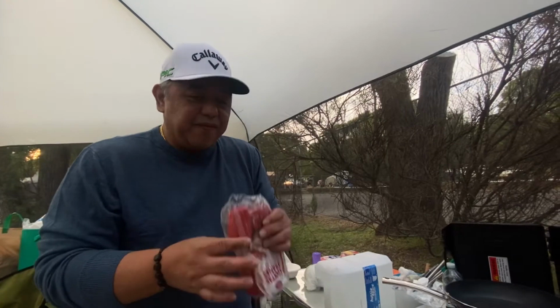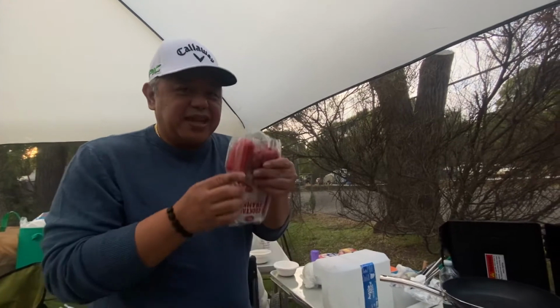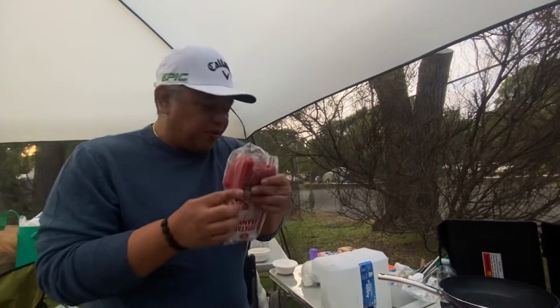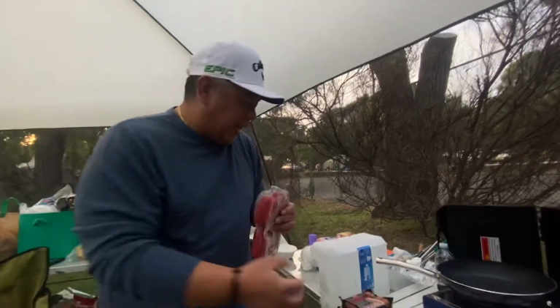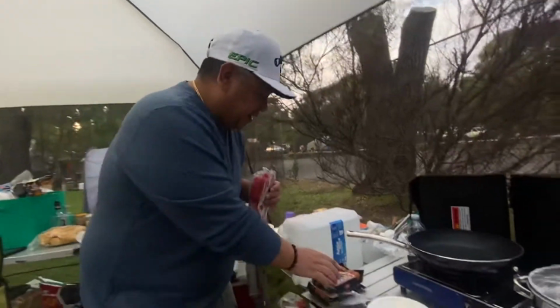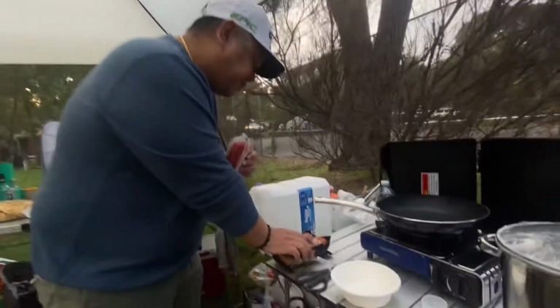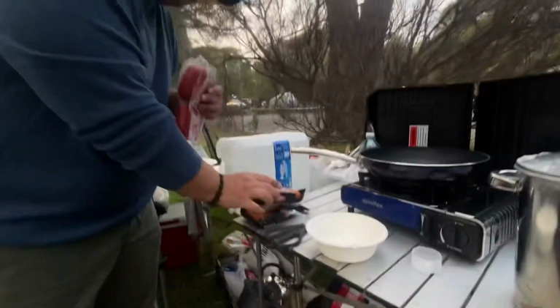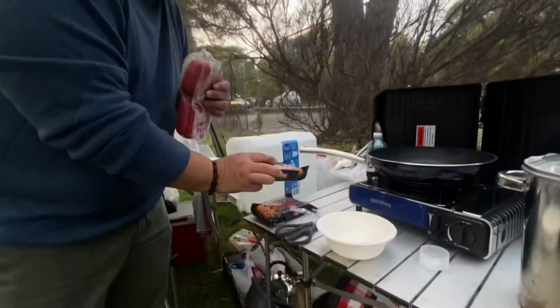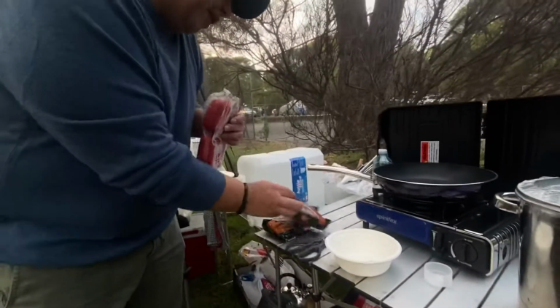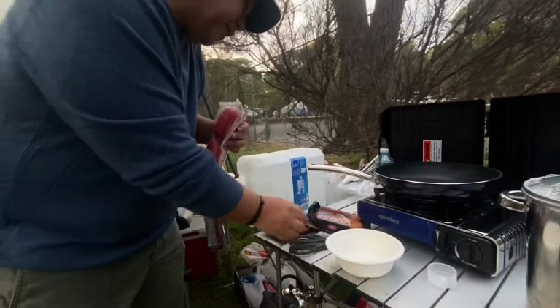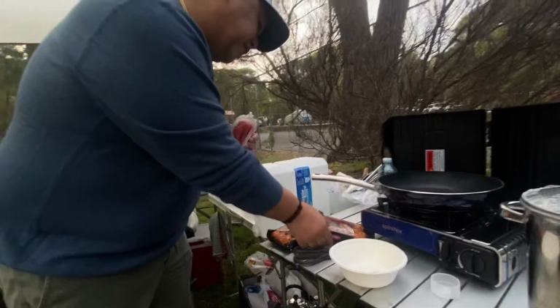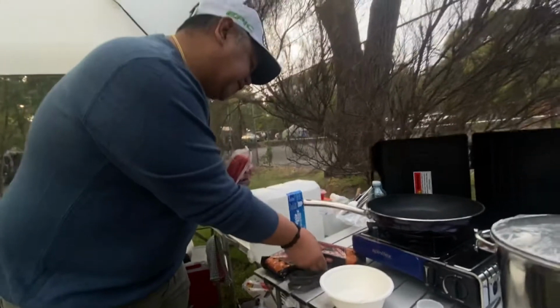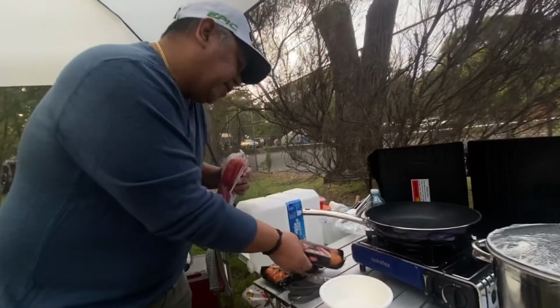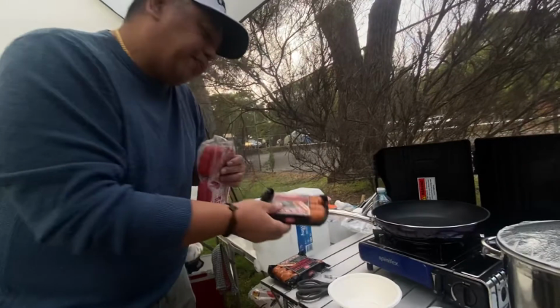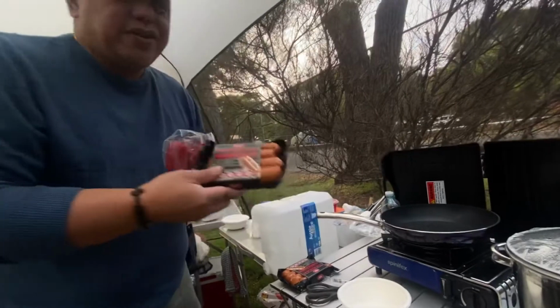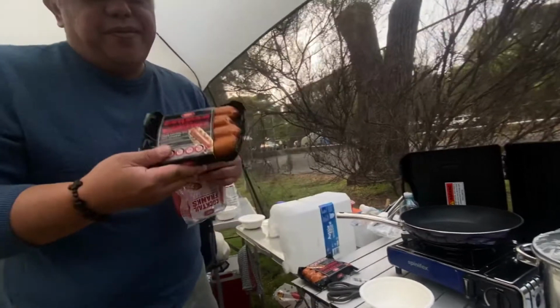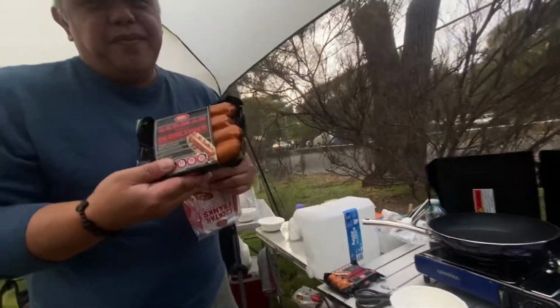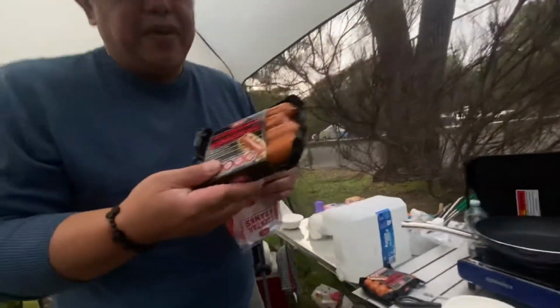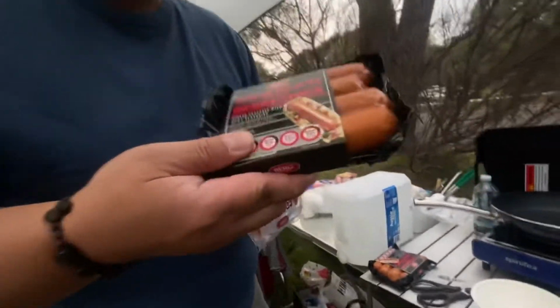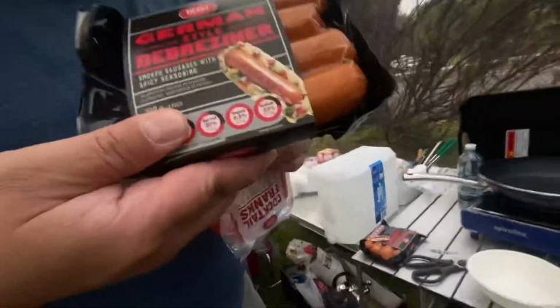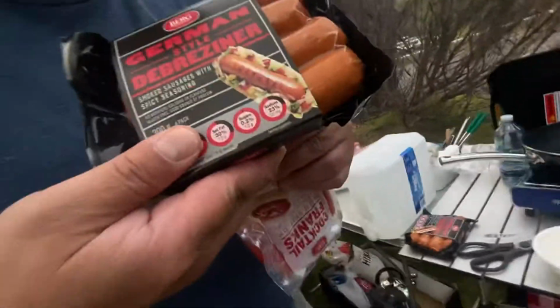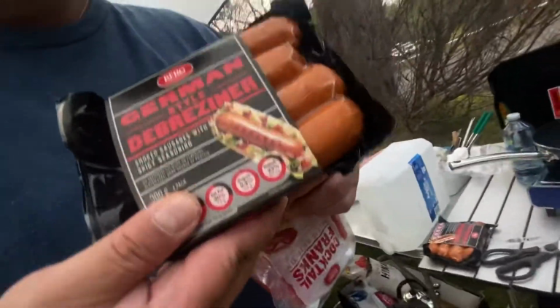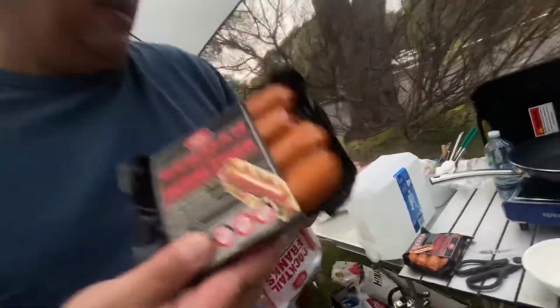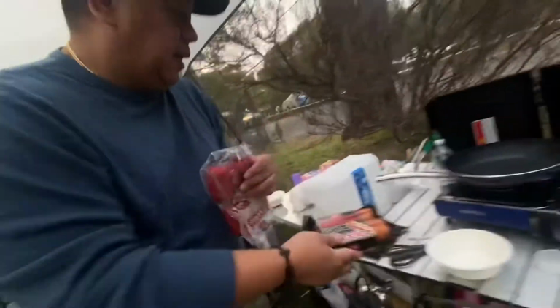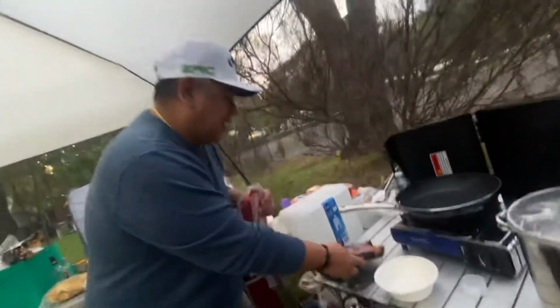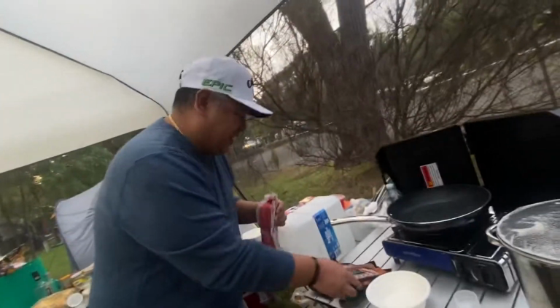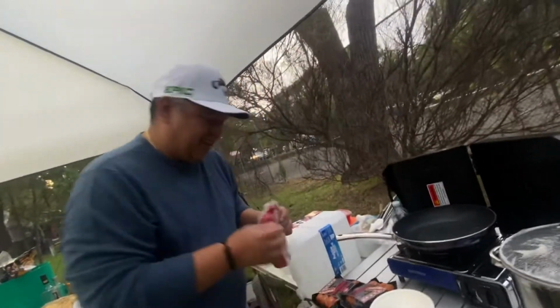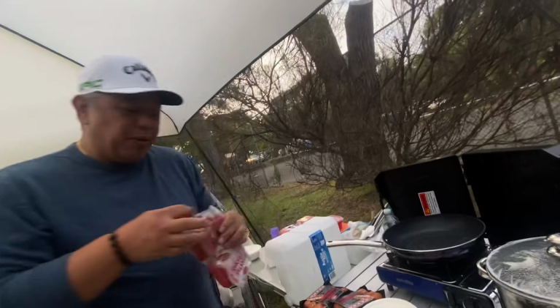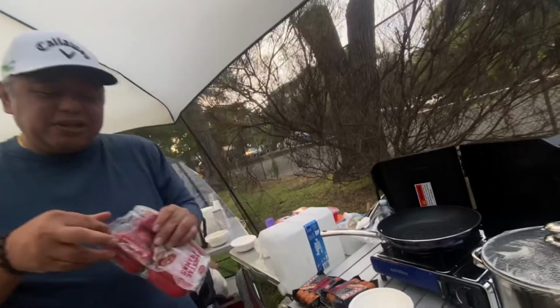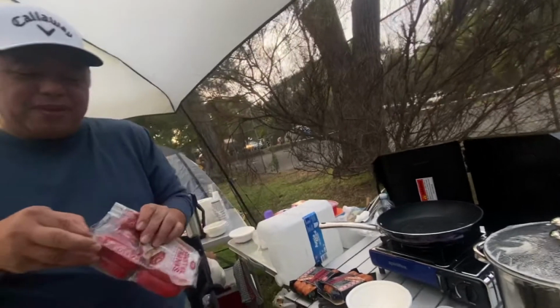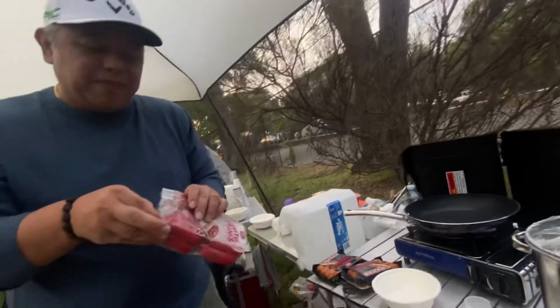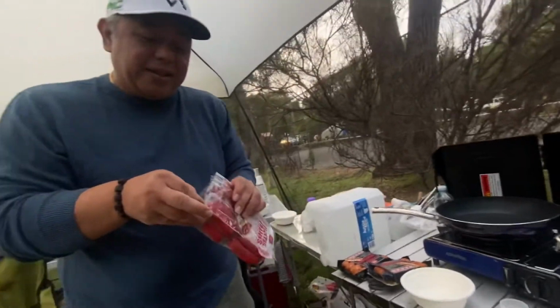Breakfast is hot dogs — hot dog and hot dog. What do they call this? Sausage. The sausages are from a very expensive grocery called Aldi. Only rich people can buy from Aldi.